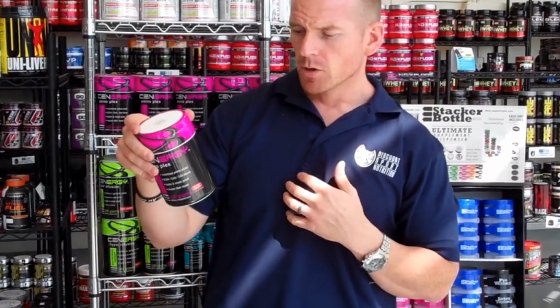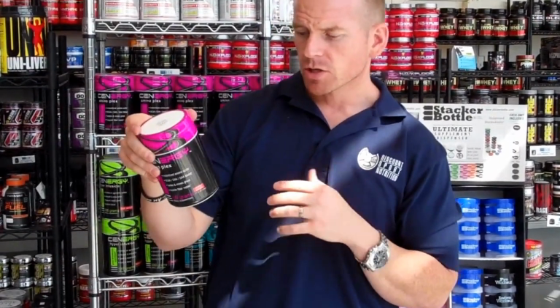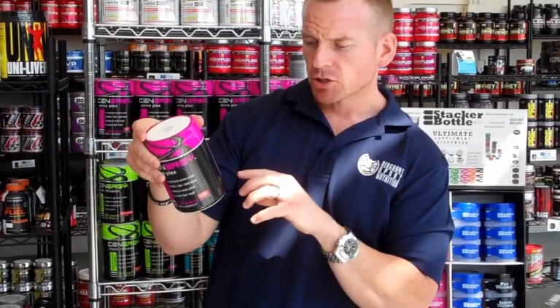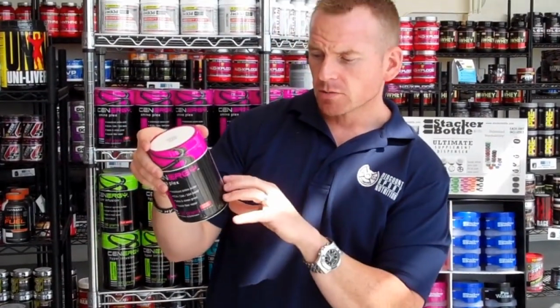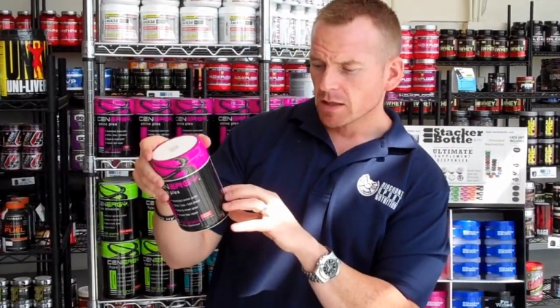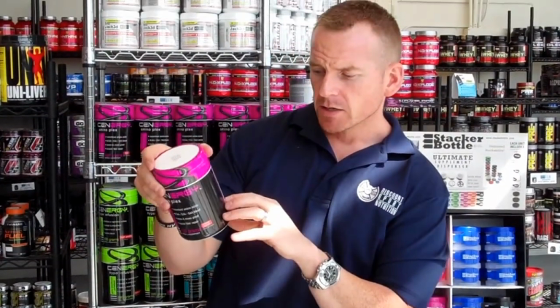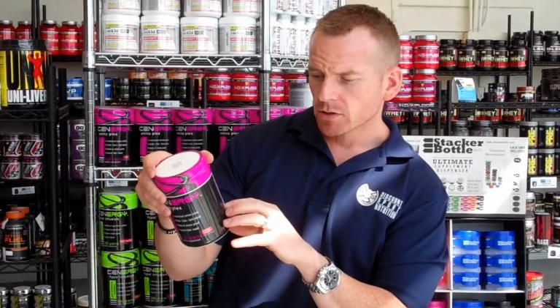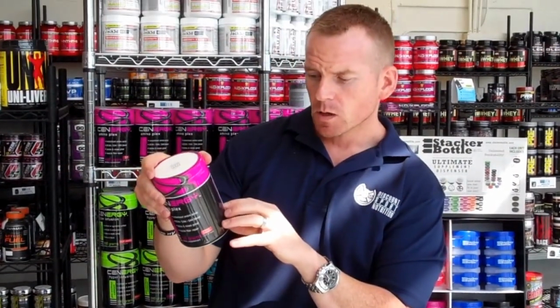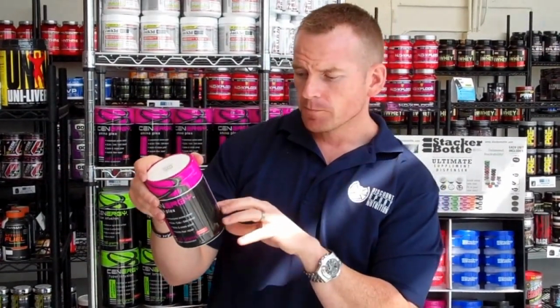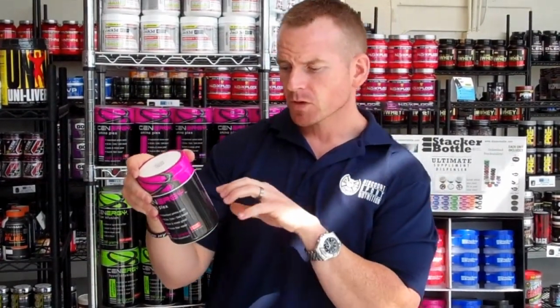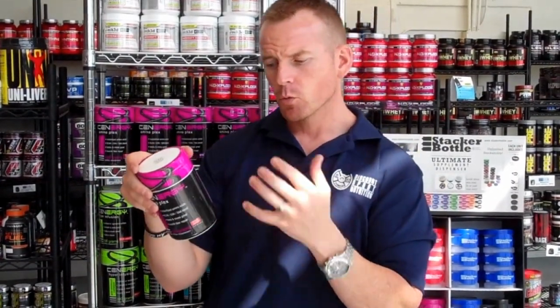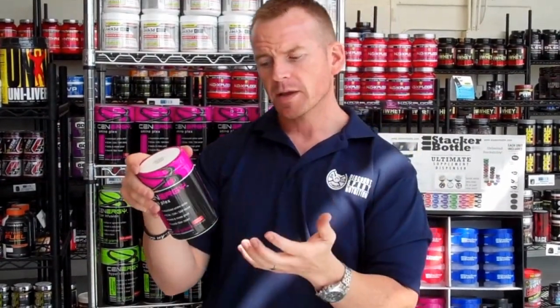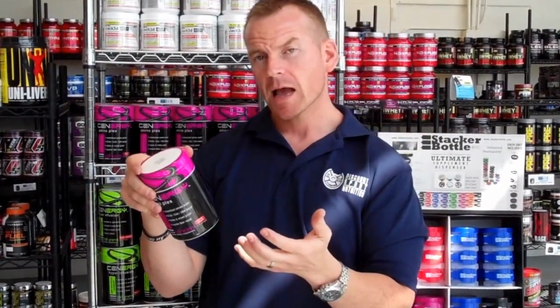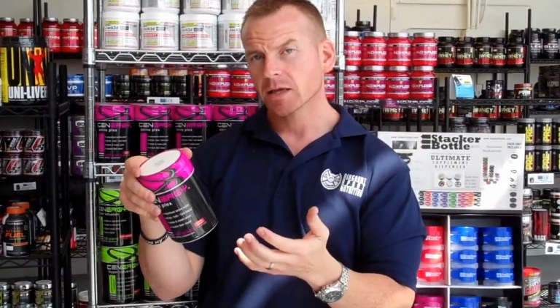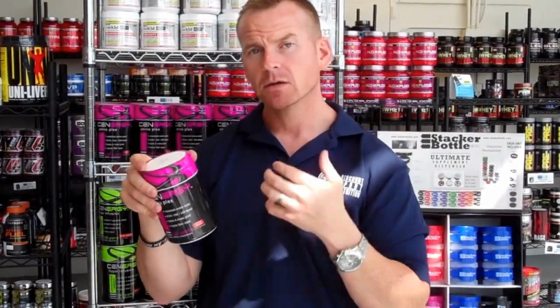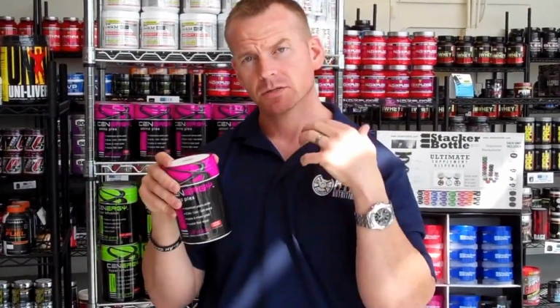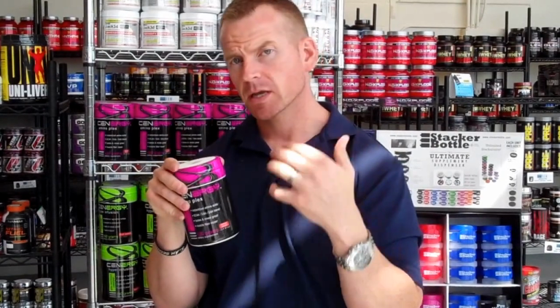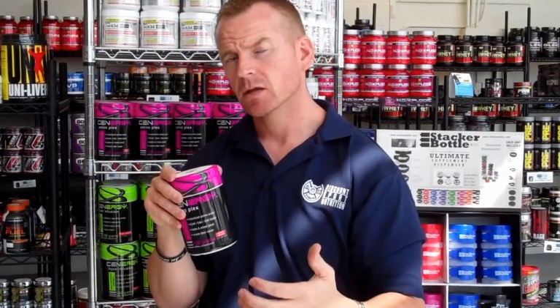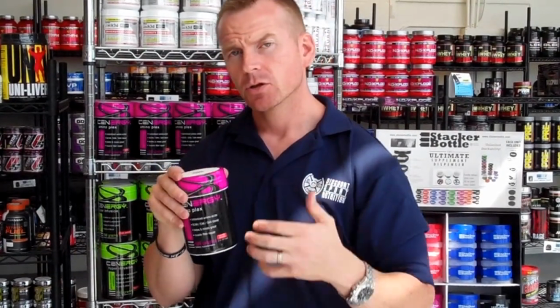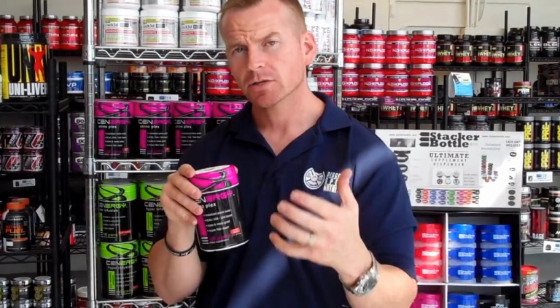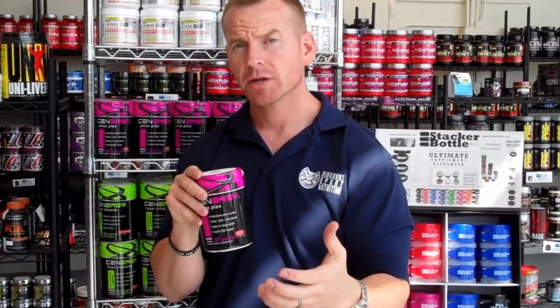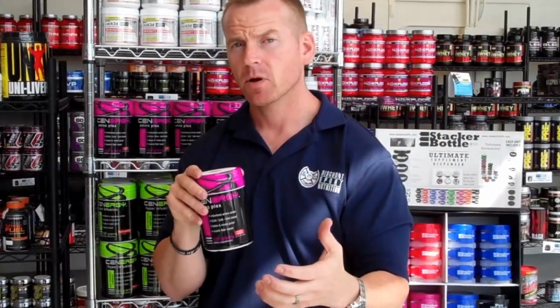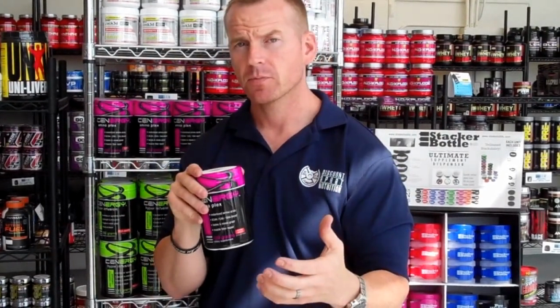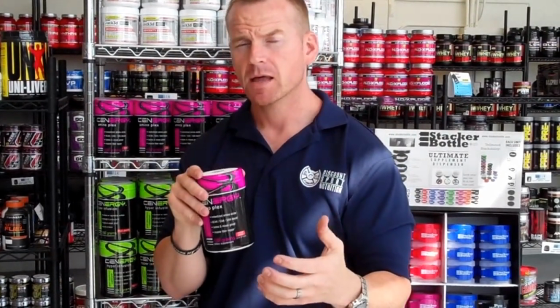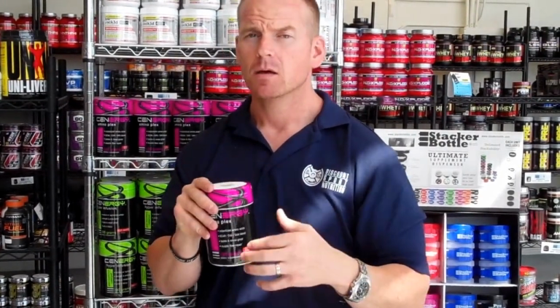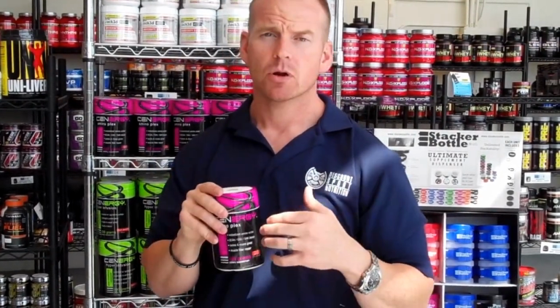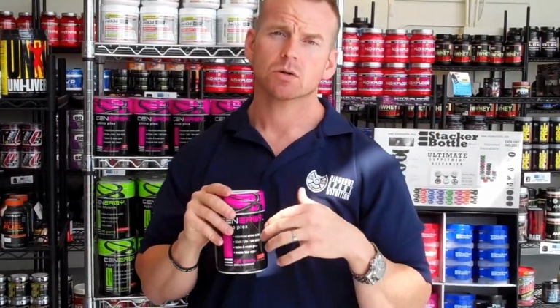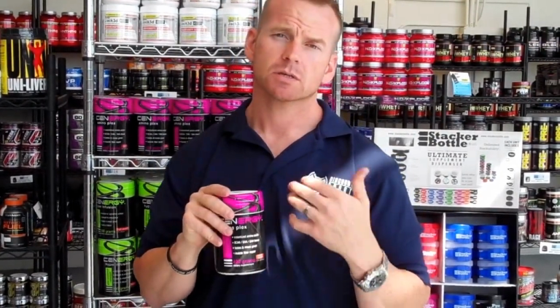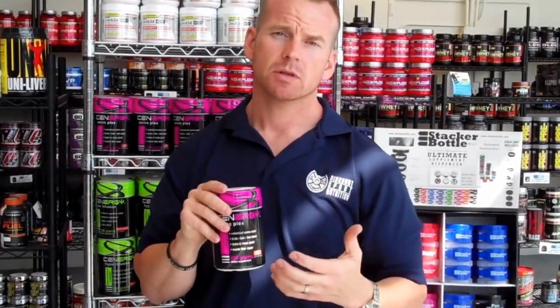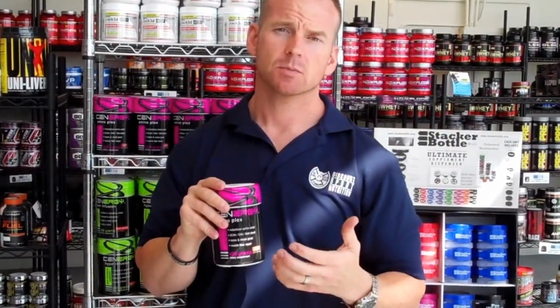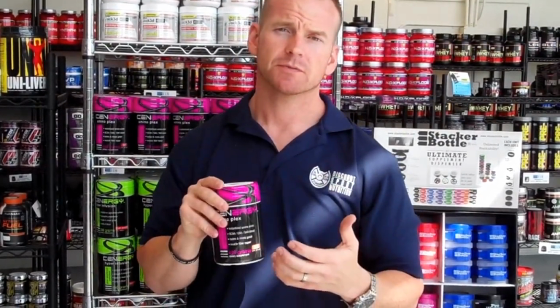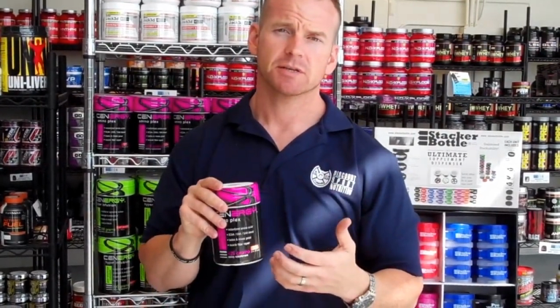It also has citrulline malate in here as well, and more beta-alanine. So you're also going to get a pump from that, but also it's going to mean less muscle fatigue.